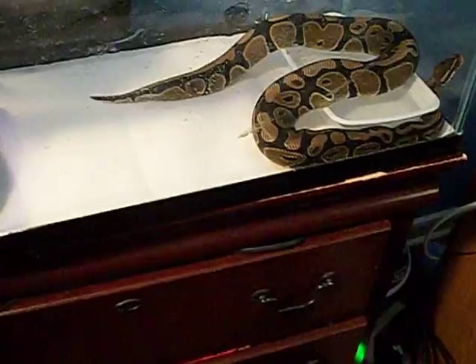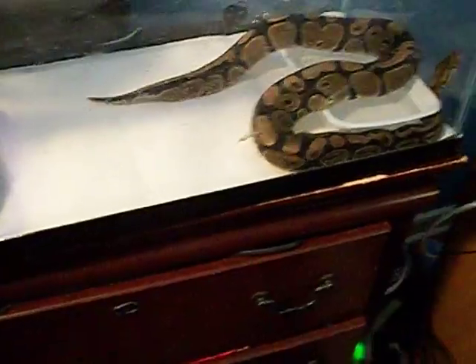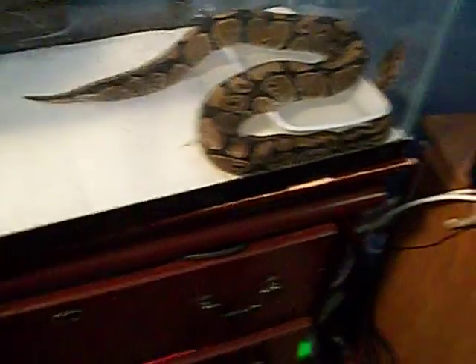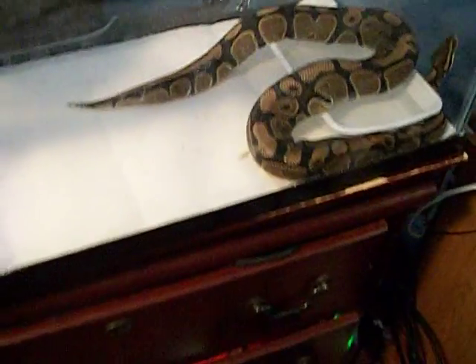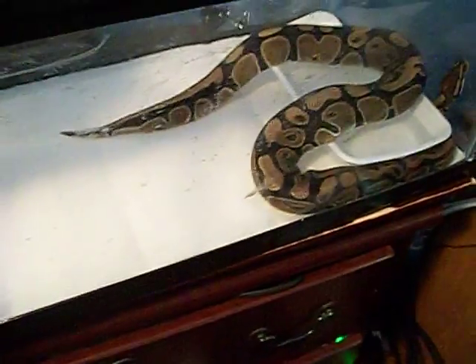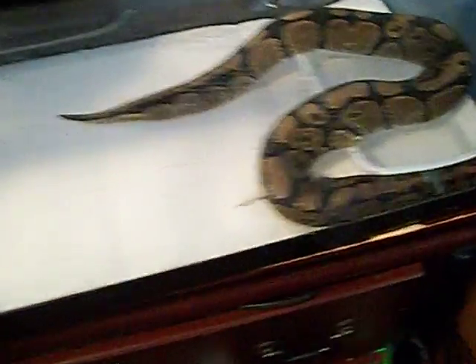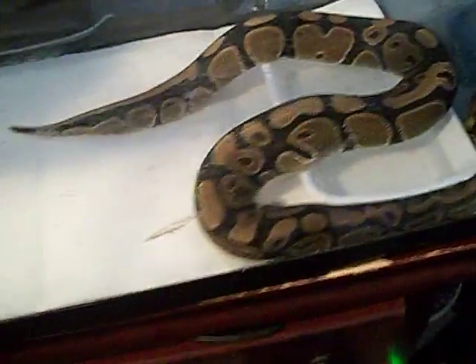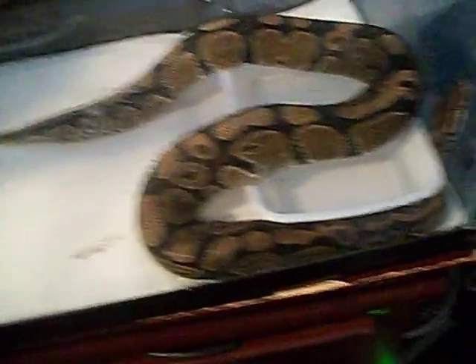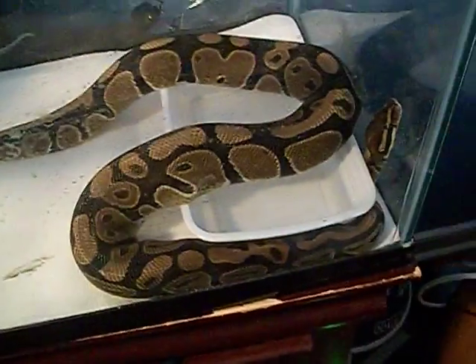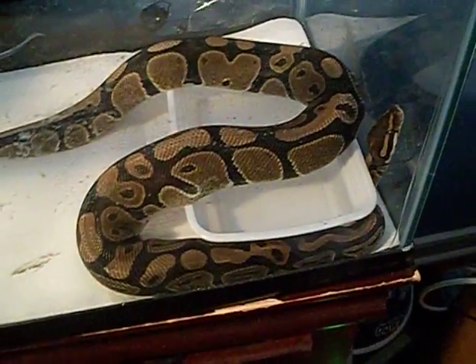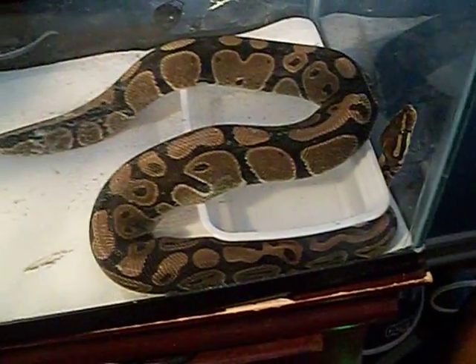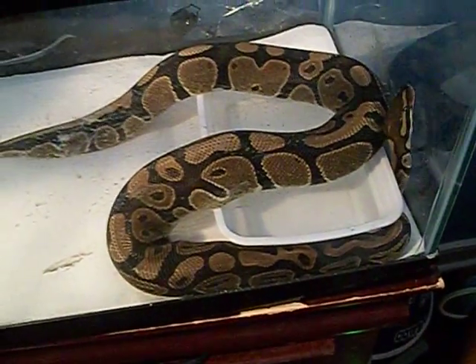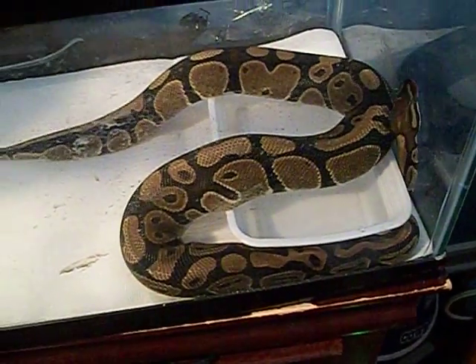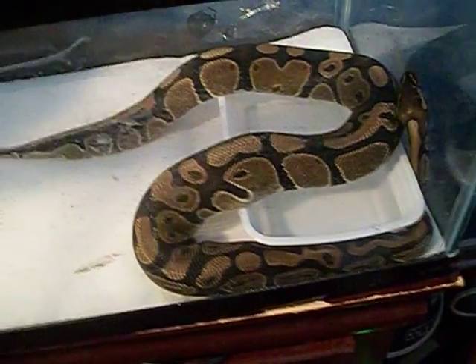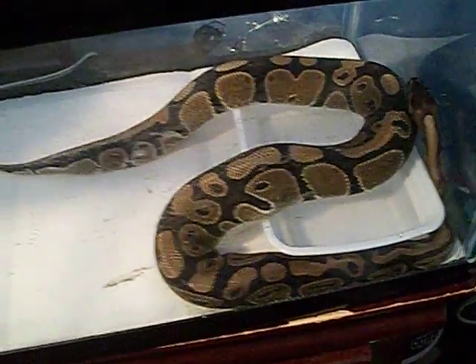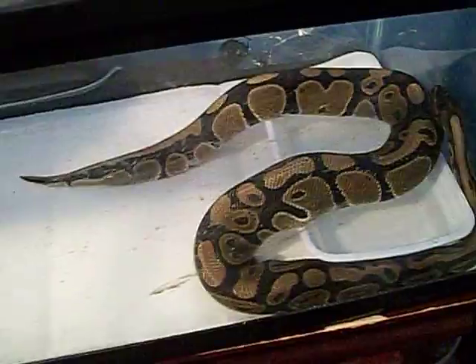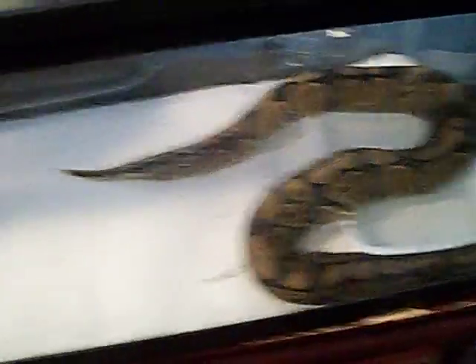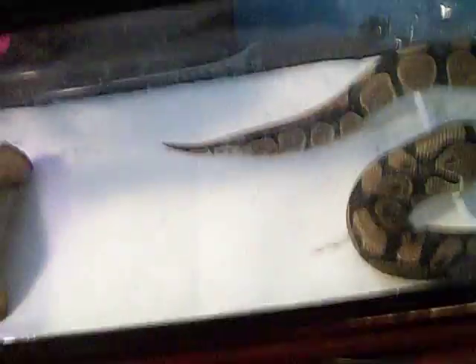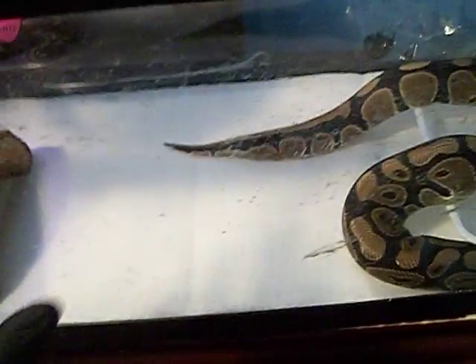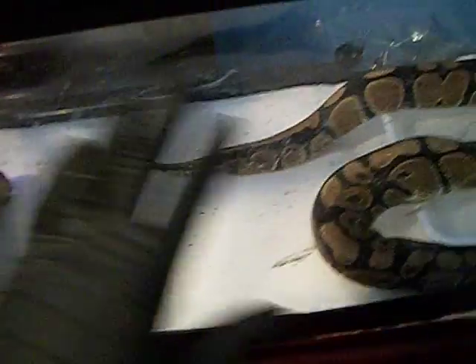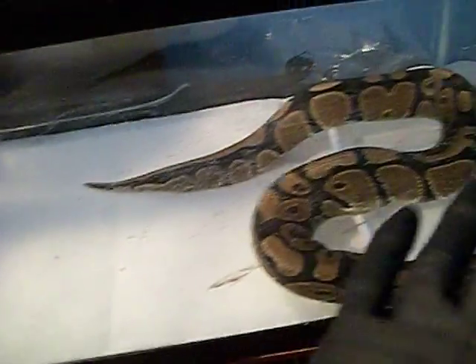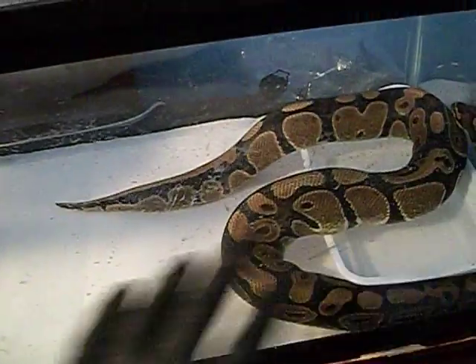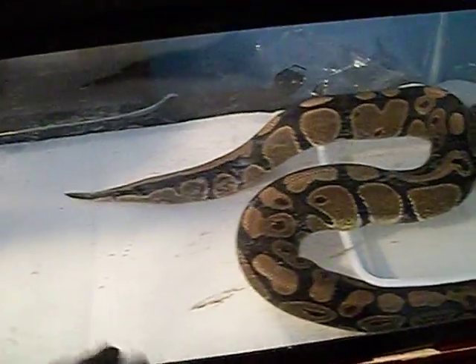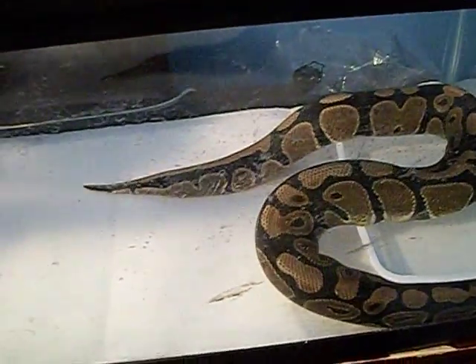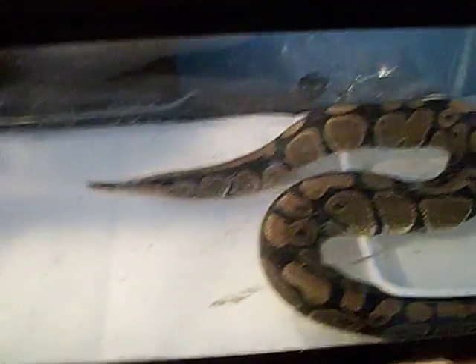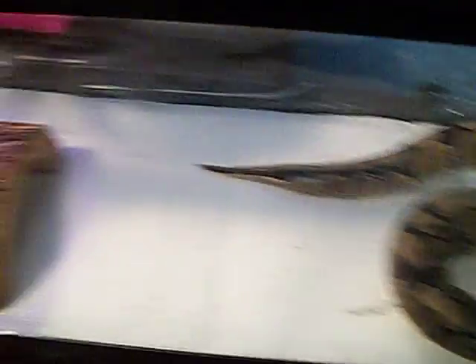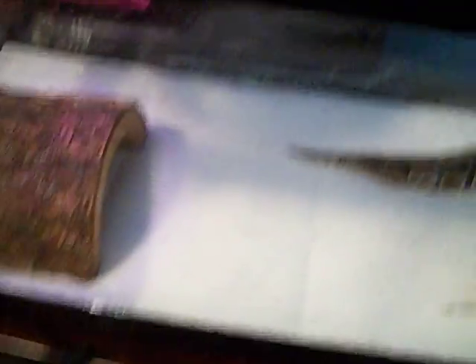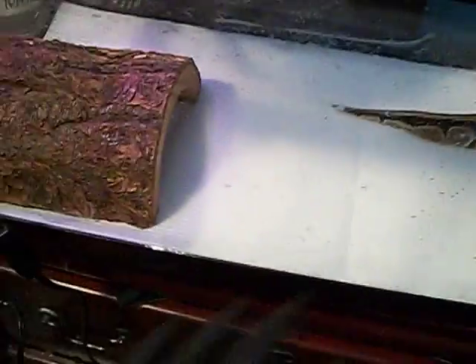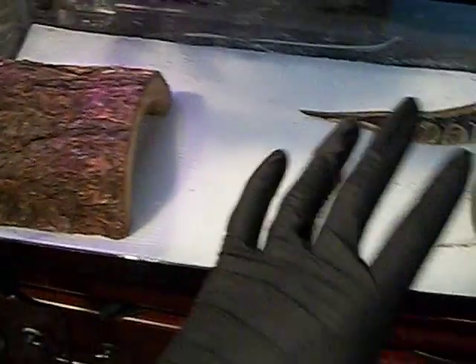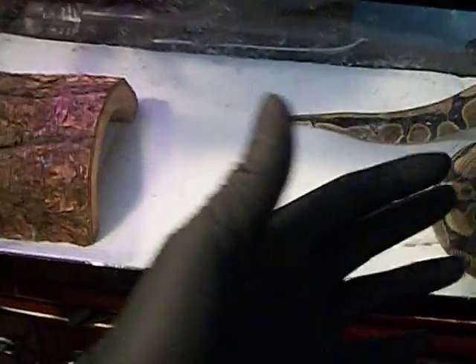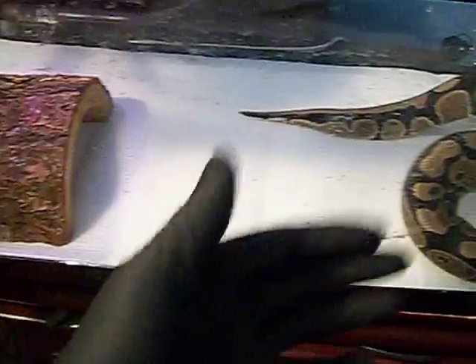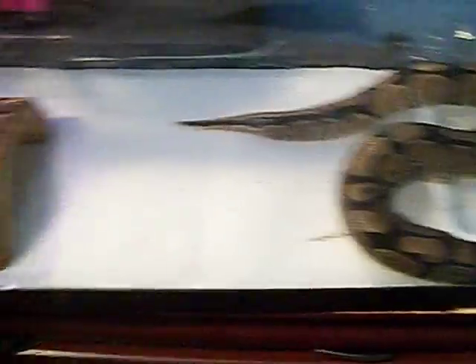Hey YouTube, this is just an update video. I'm going to show all my reptiles. I'm sorry the grass on the outside is dirty — everything on the inside is clean. Still got my gloves on from cleaning.